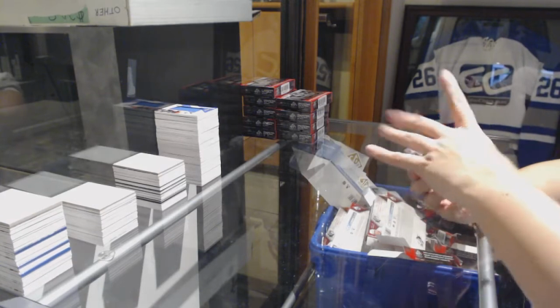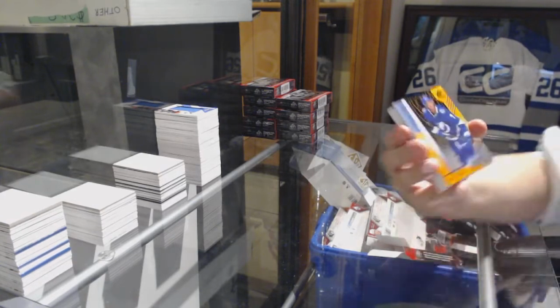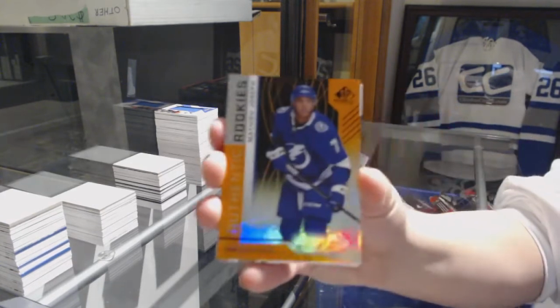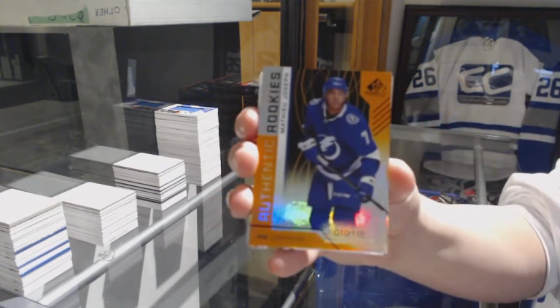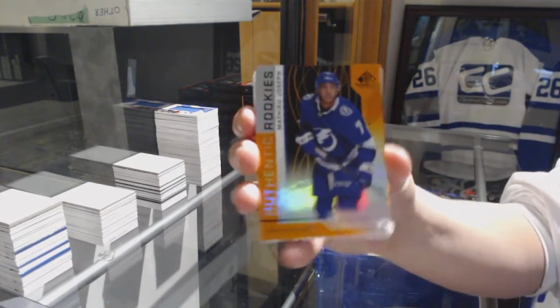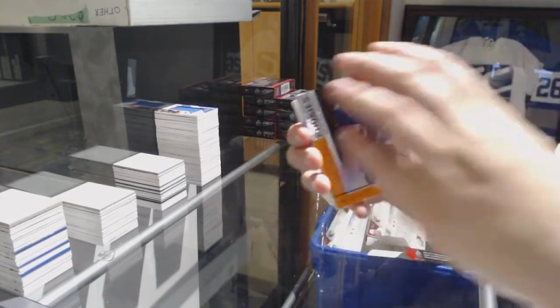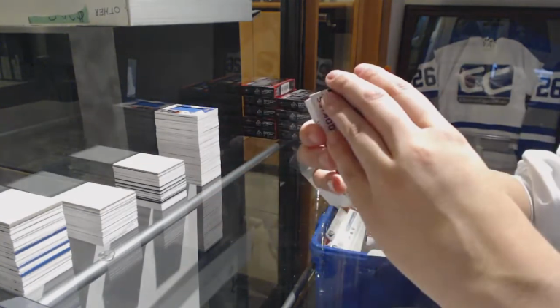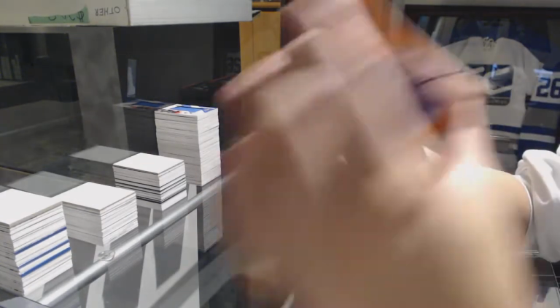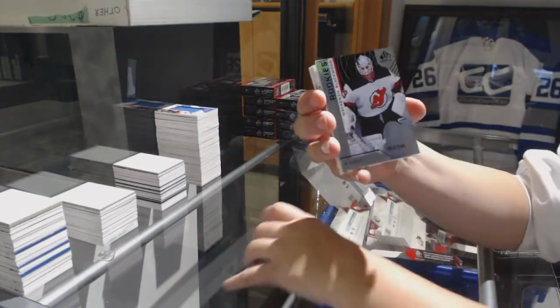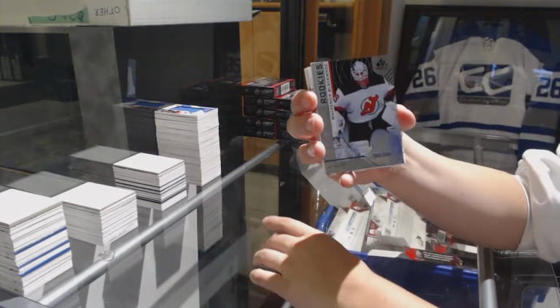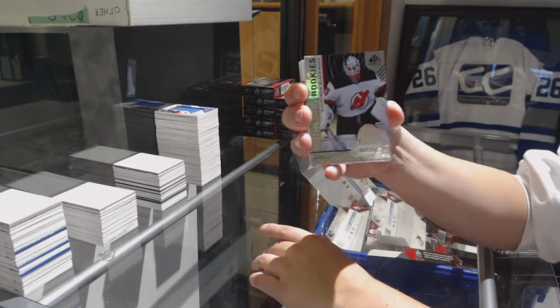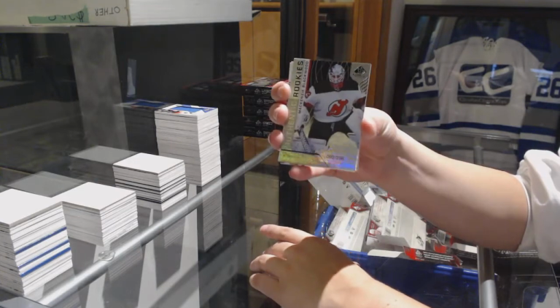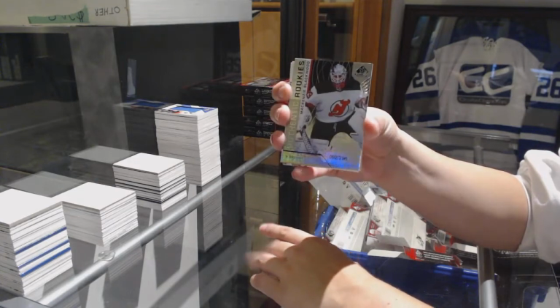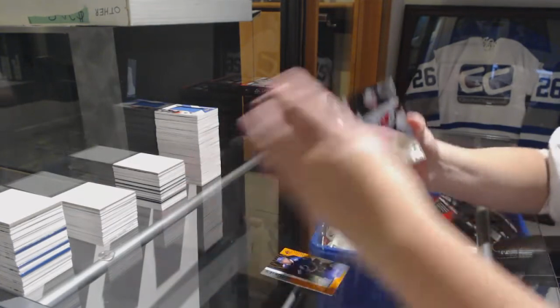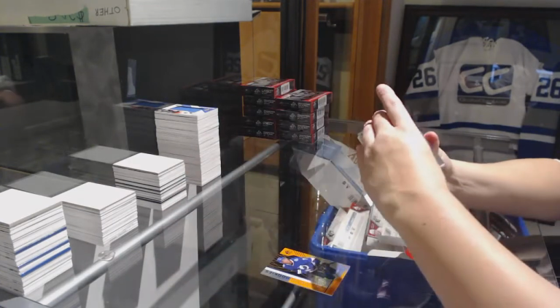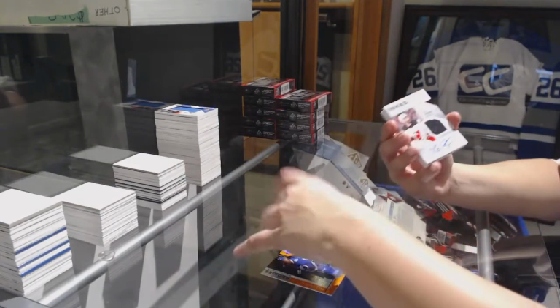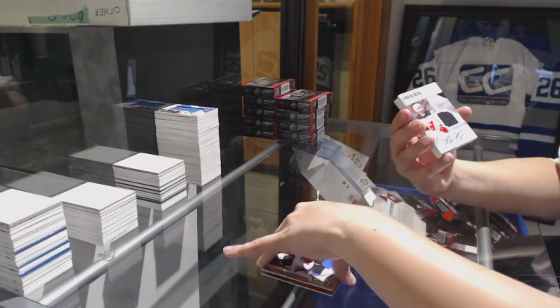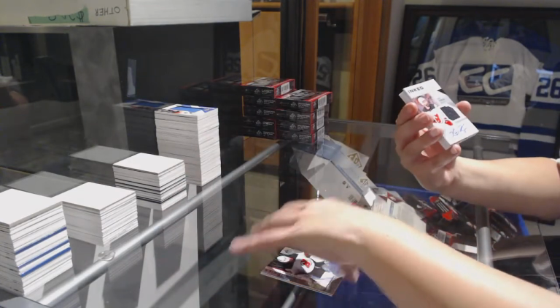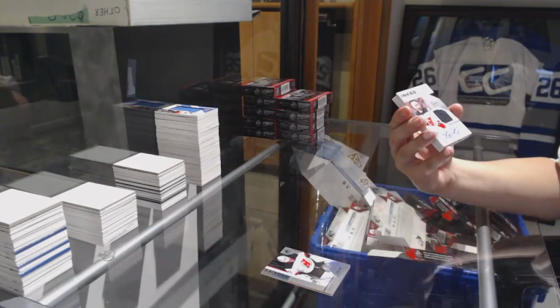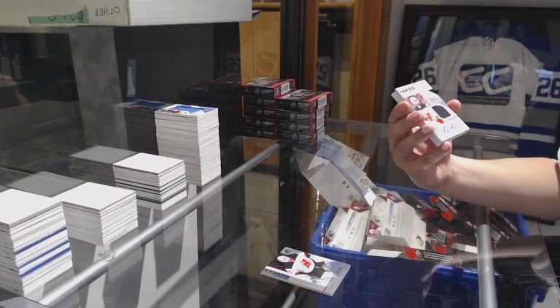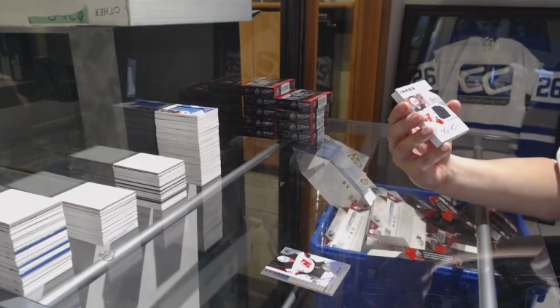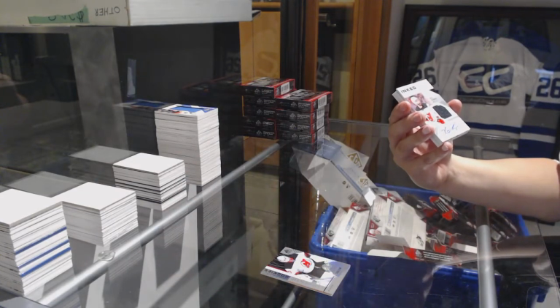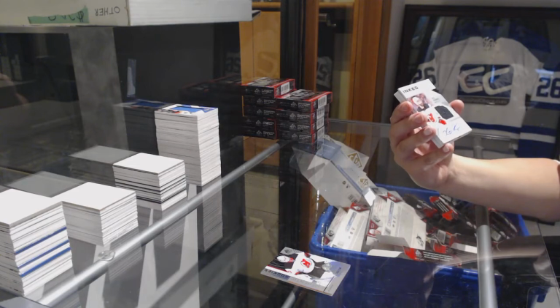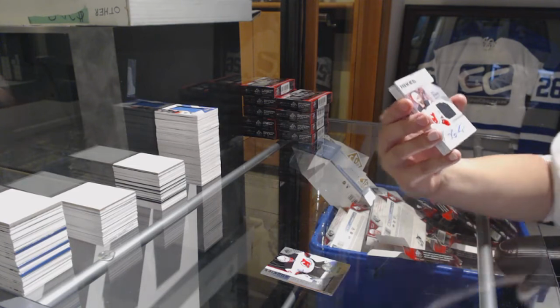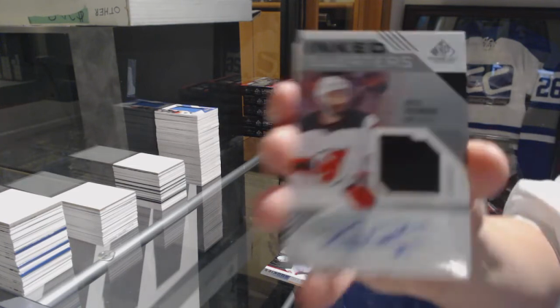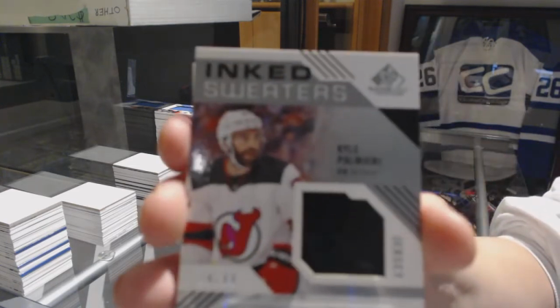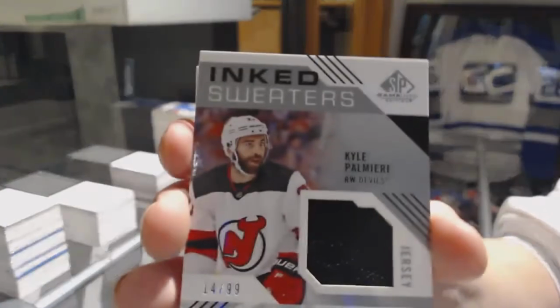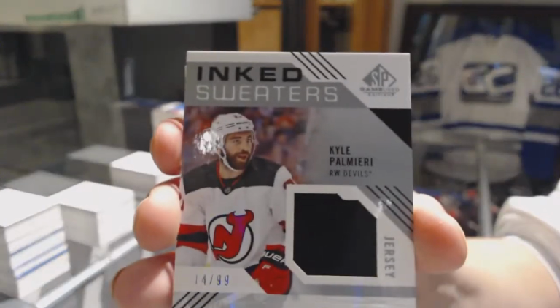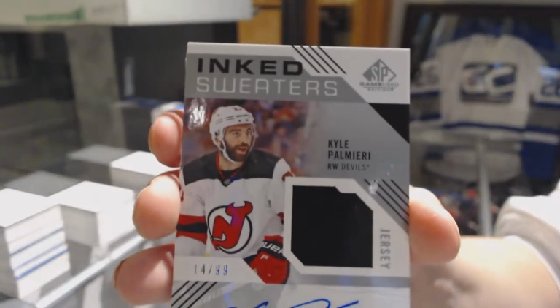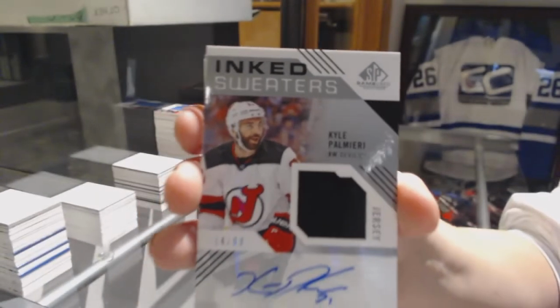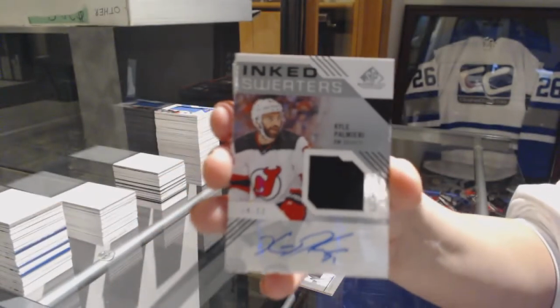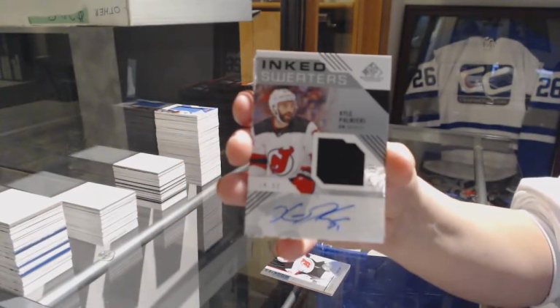Number to 115 Matthew Joseph for the Lightning, and number to 296 Mackenzie Blackwood for the Devils. We've got number to 99 Inked Sweaters Jersey Auto for the New Jersey Devils, Kyle Palmieri.